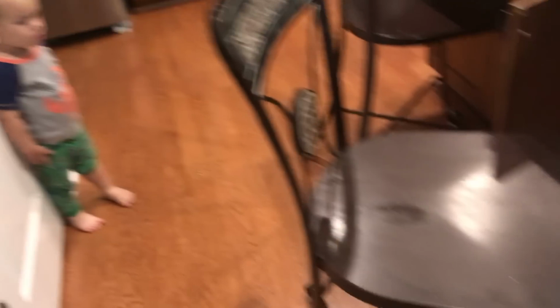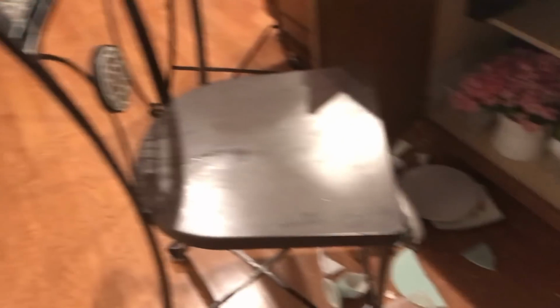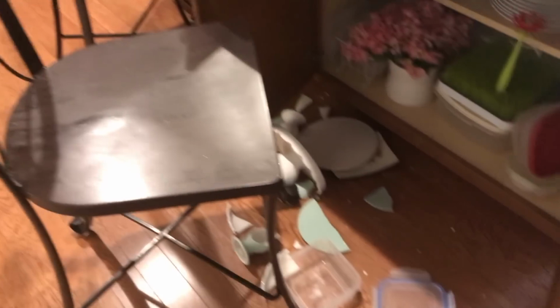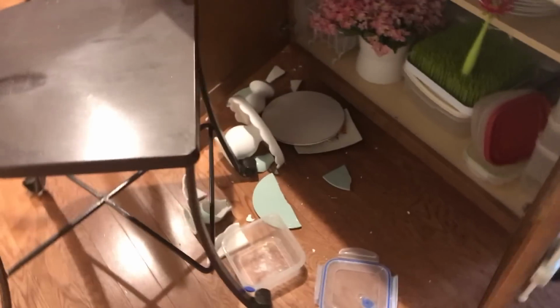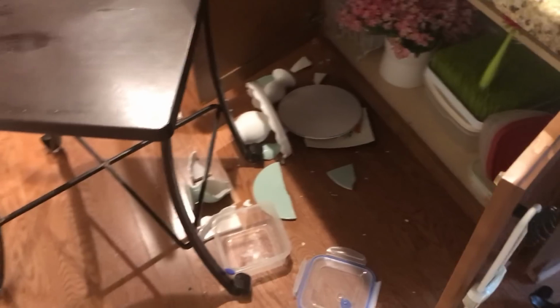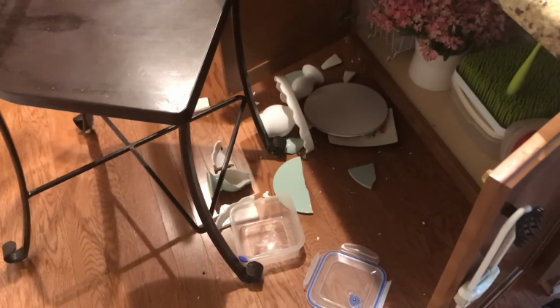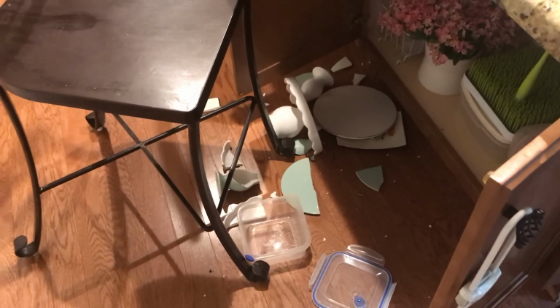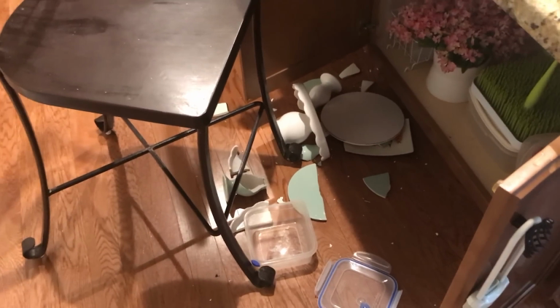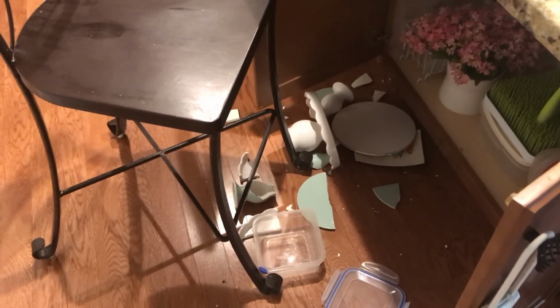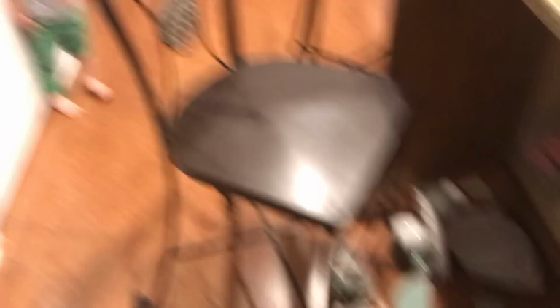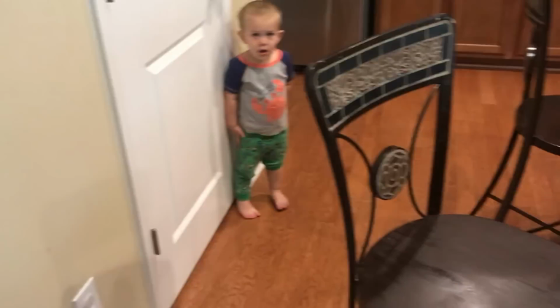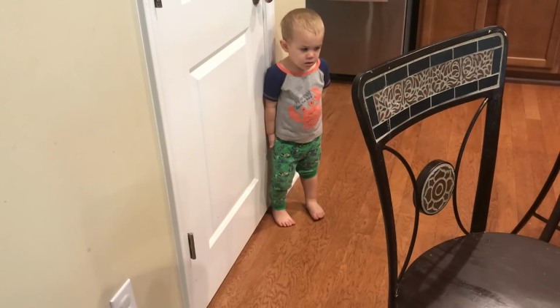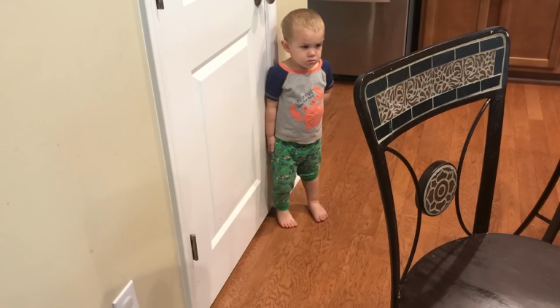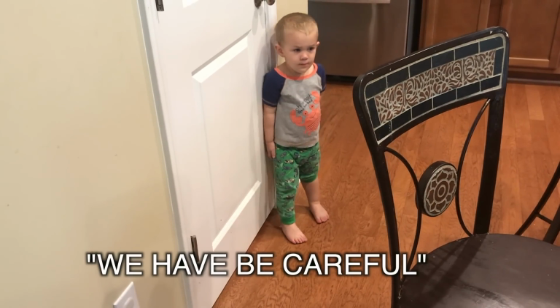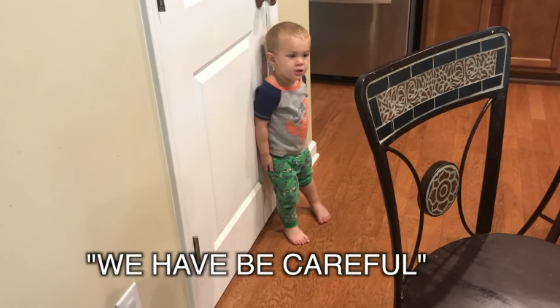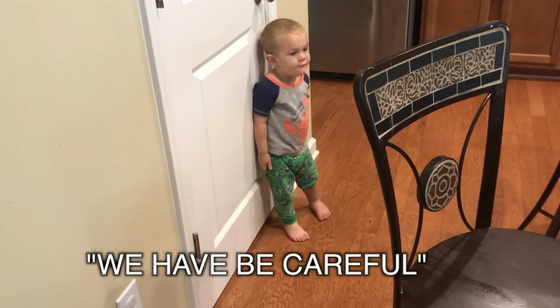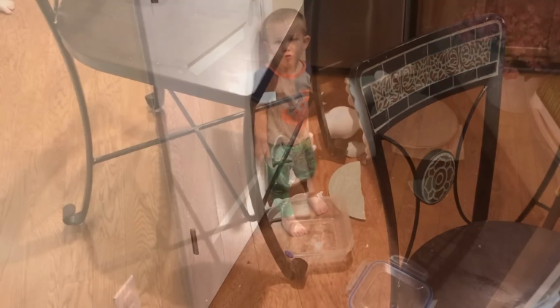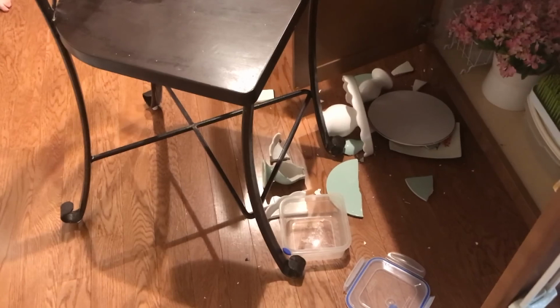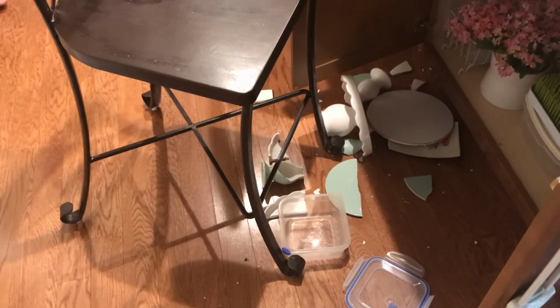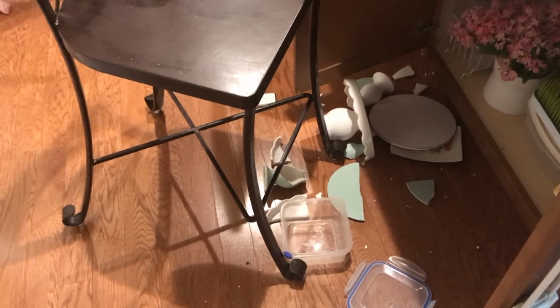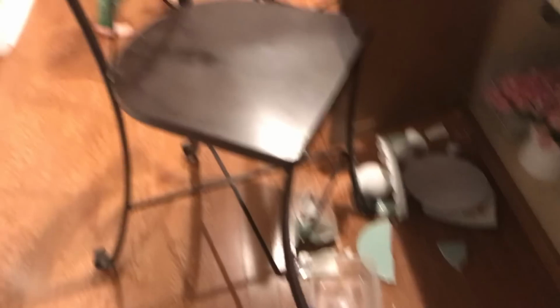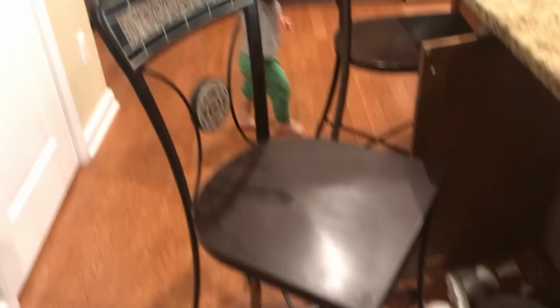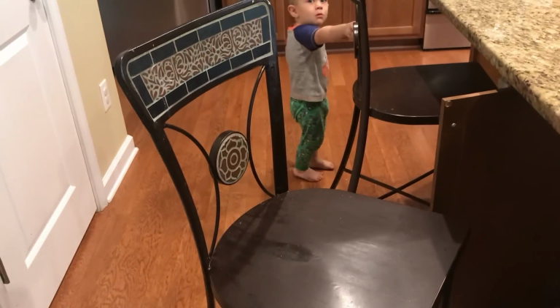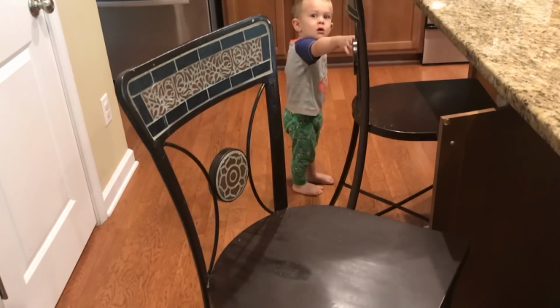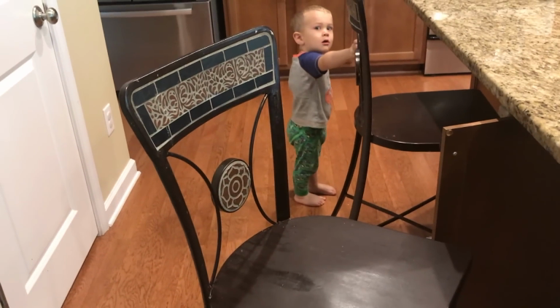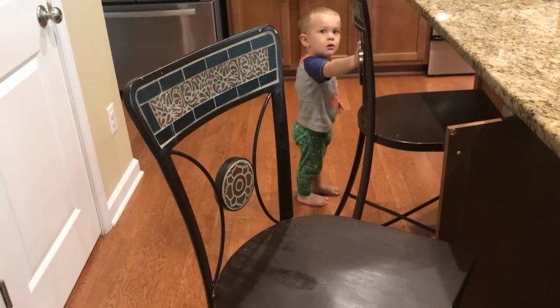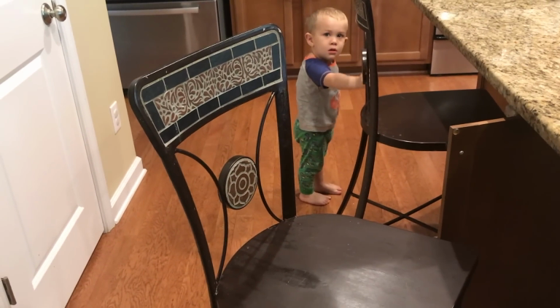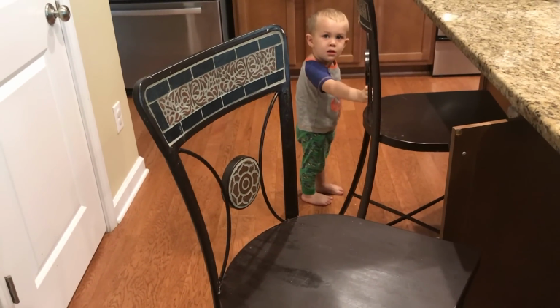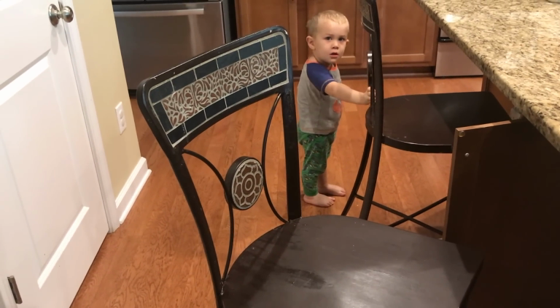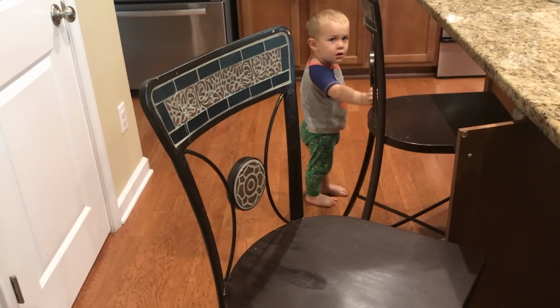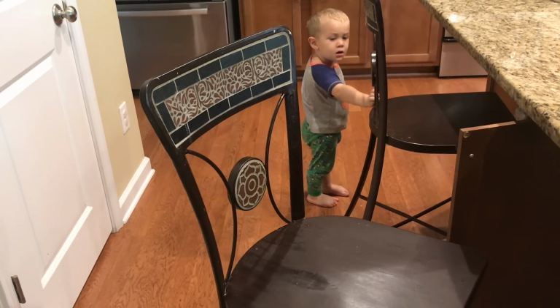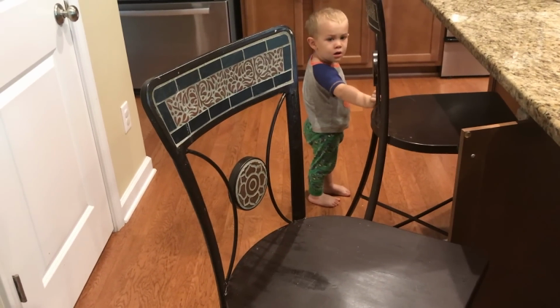We need to clean this up, huh? Did you break some of mommy's plates? "Uh-huh." "I'm pretty careful." "I want to color." "You wanted to color, so you broke some plates?" "Uh-huh."